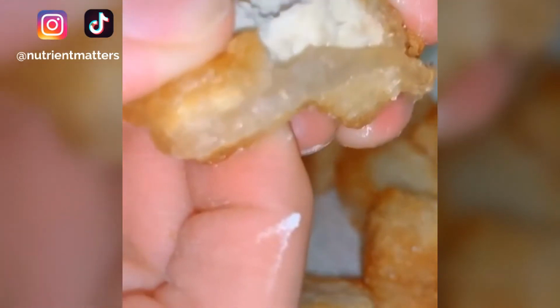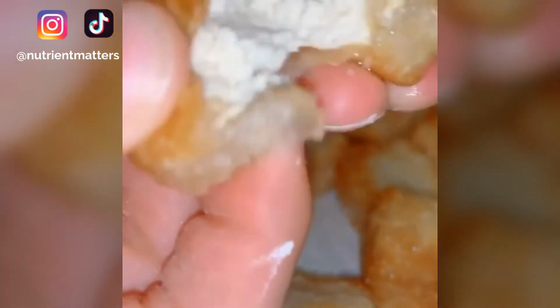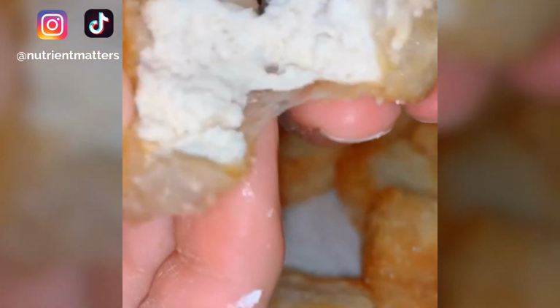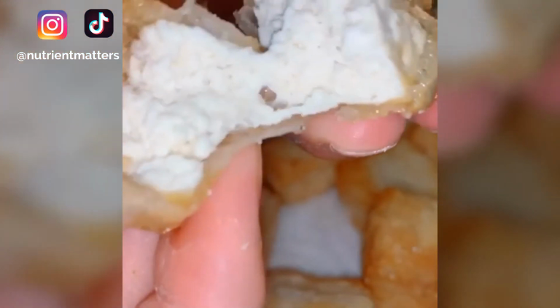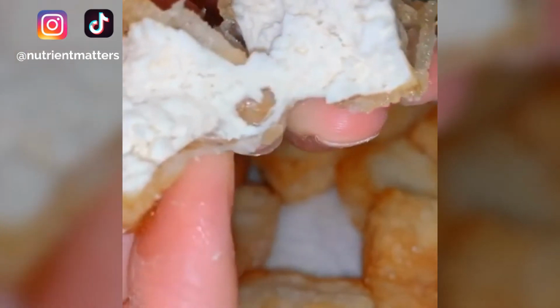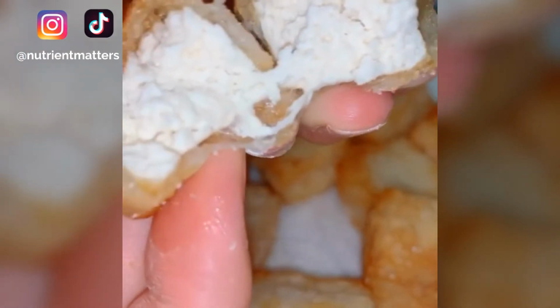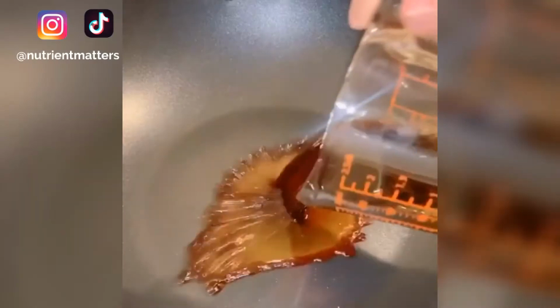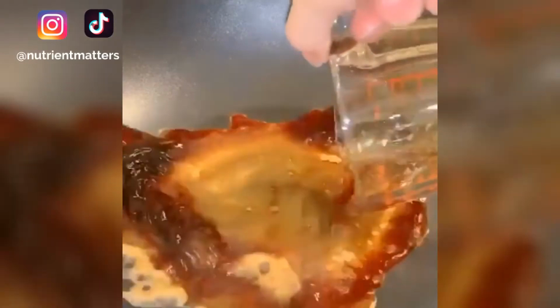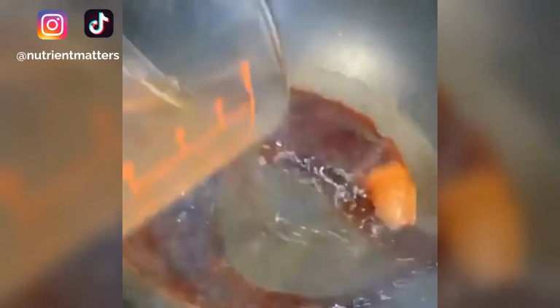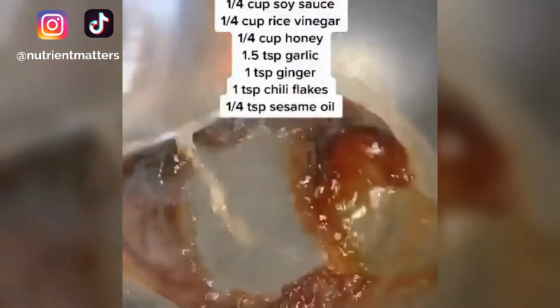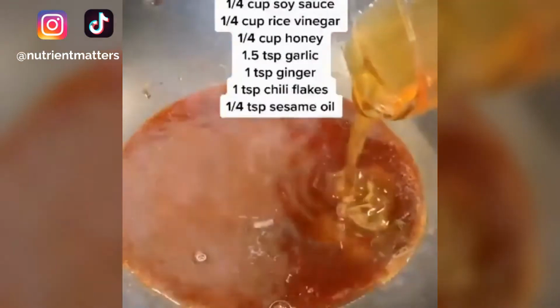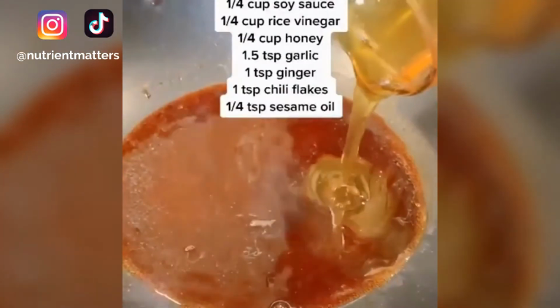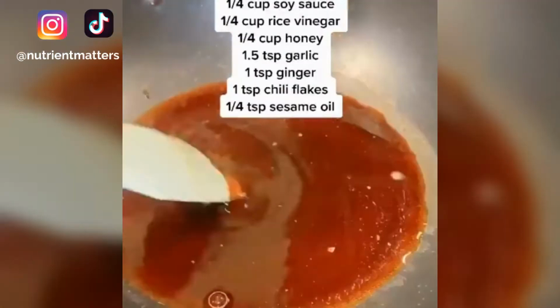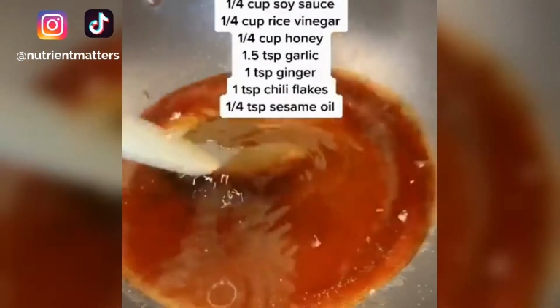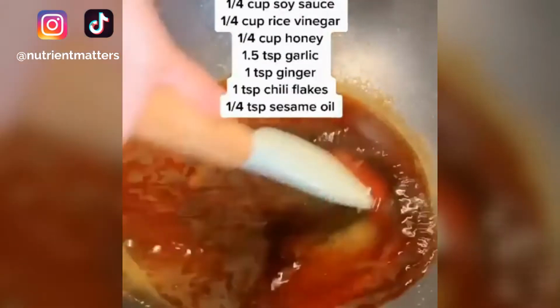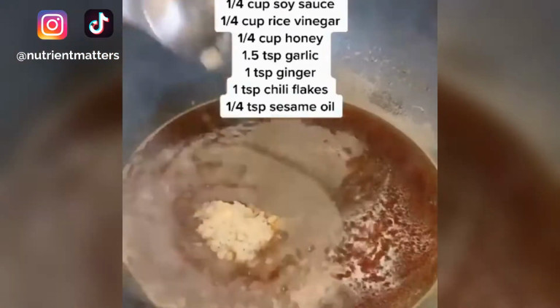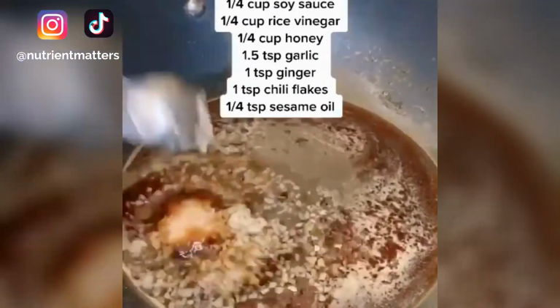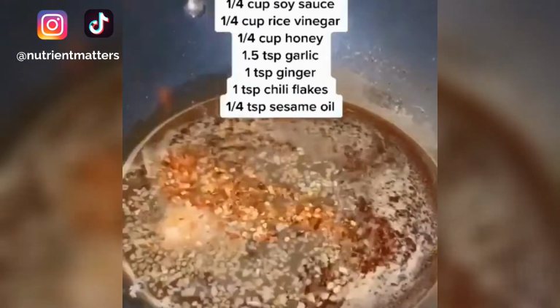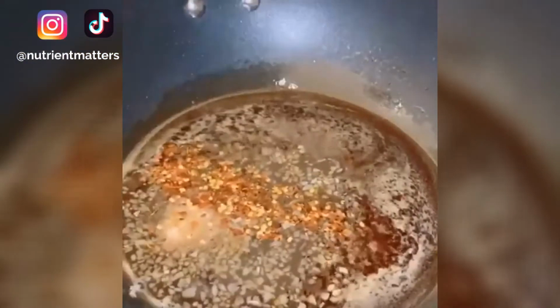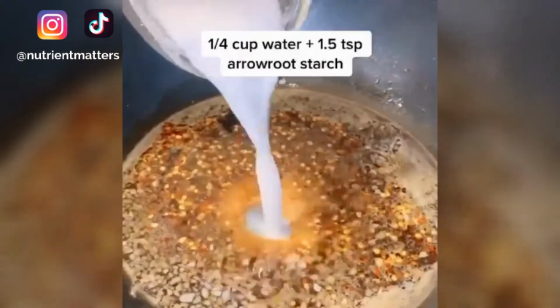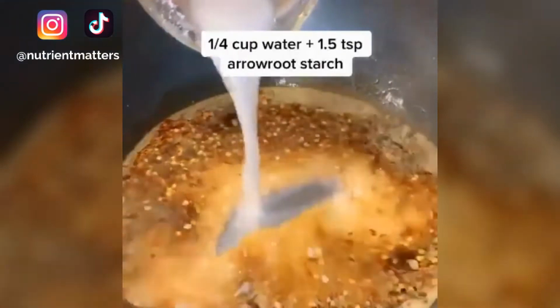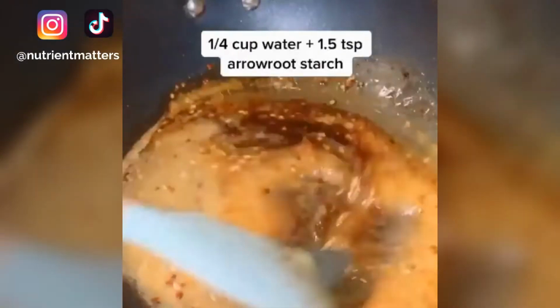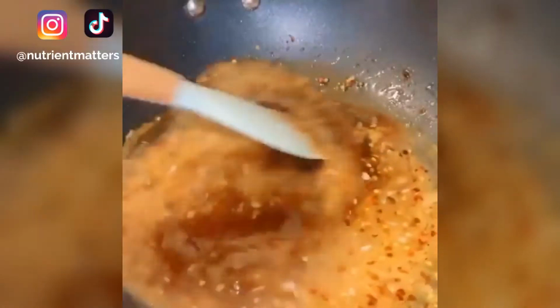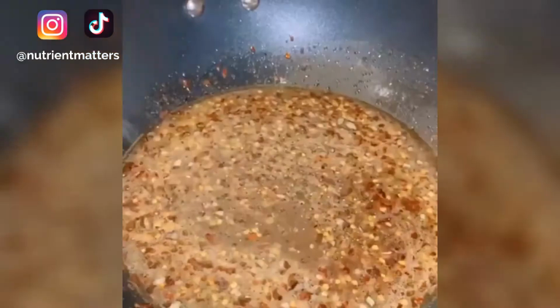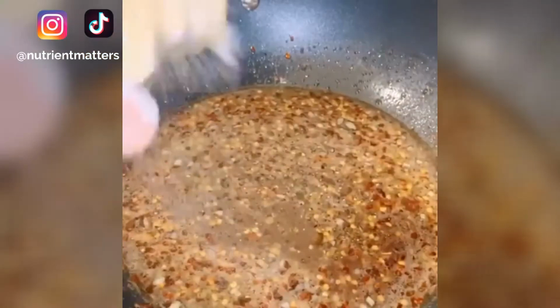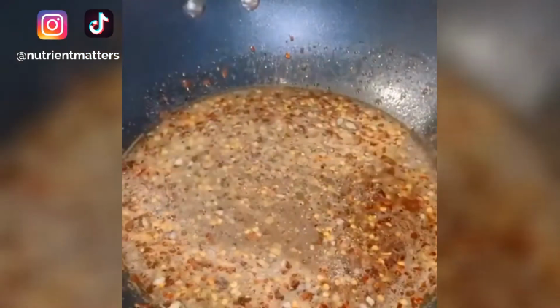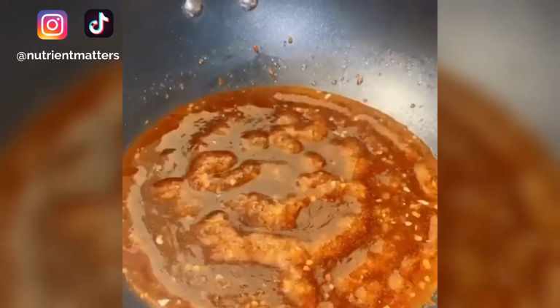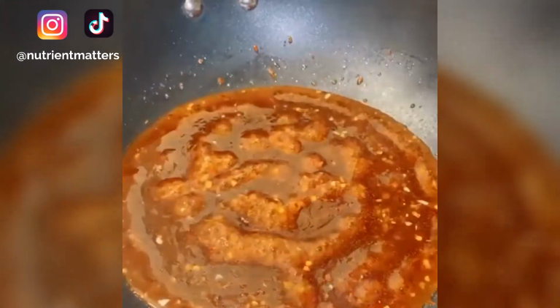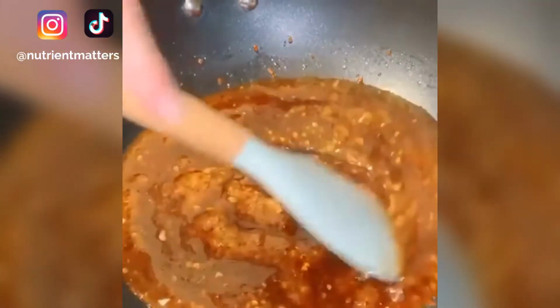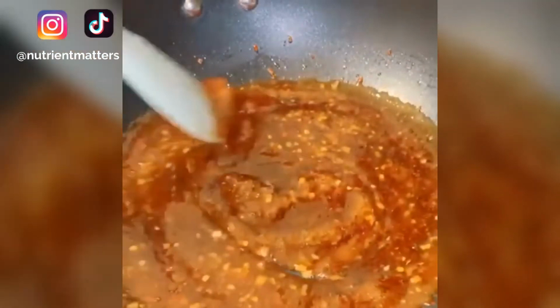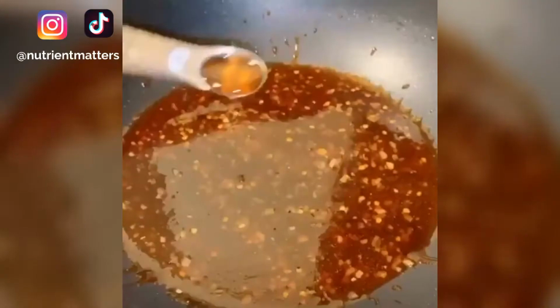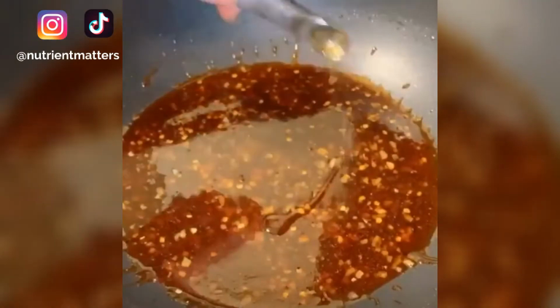If you crave that meaty experience when you have a plant-based dish, this is definitely going to satisfy it. For the sauce, add soy sauce, rice vinegar, and honey. Add garlic, ginger, and chili flakes. To thicken the sauce, add a water and starch mixture. Add salt, pepper, and garlic powder. Bring to a boil so that it will thicken.